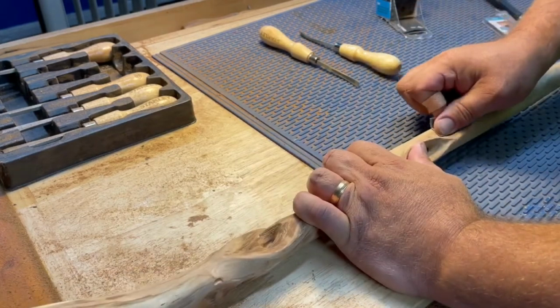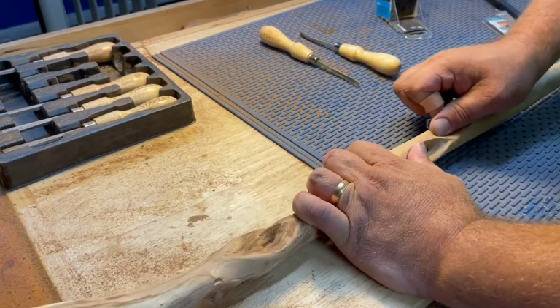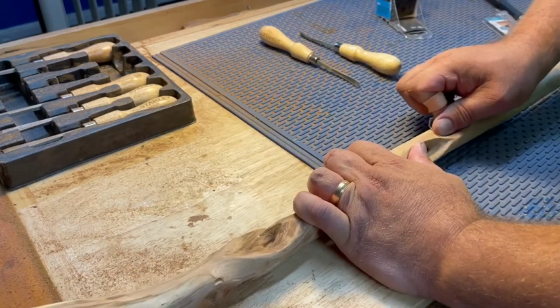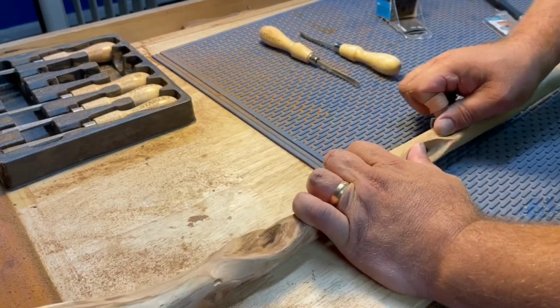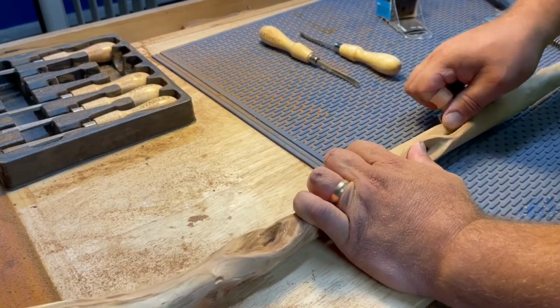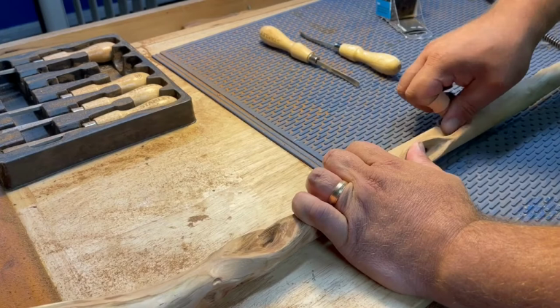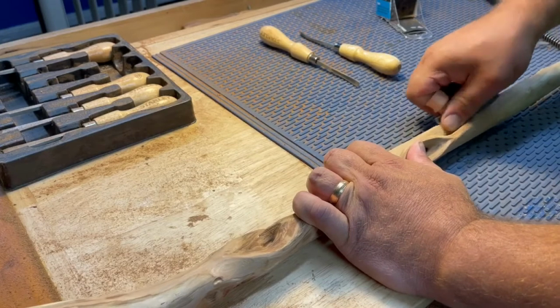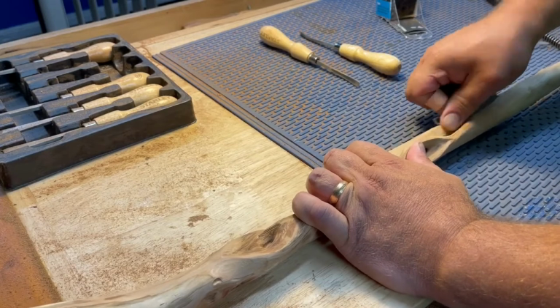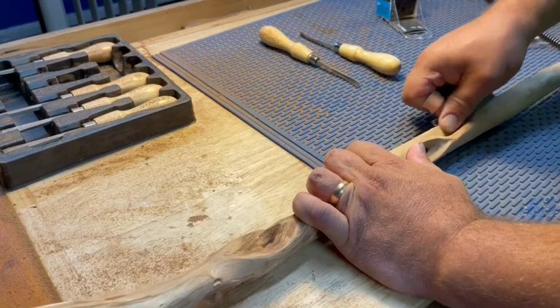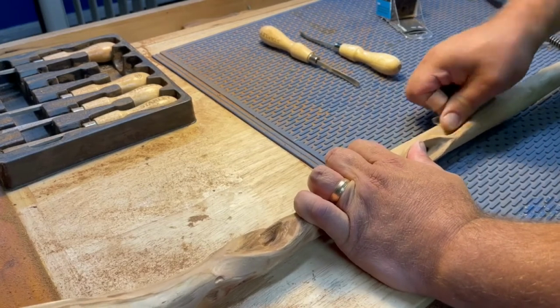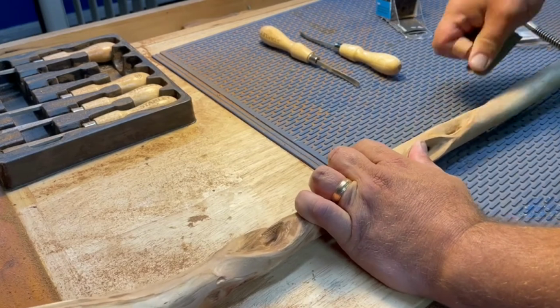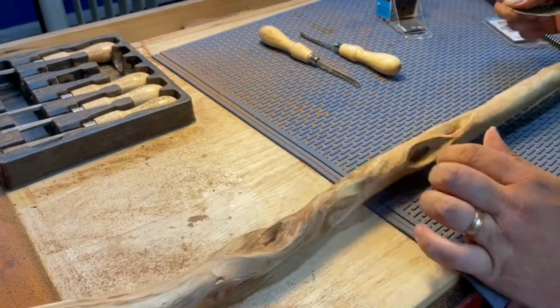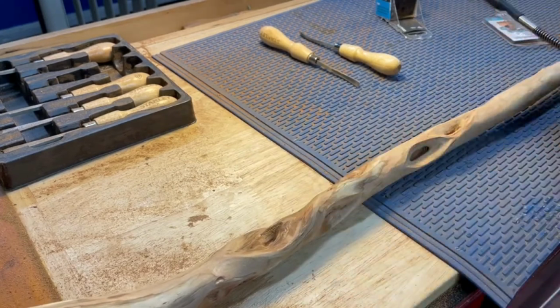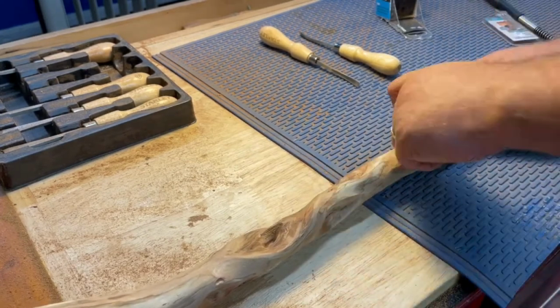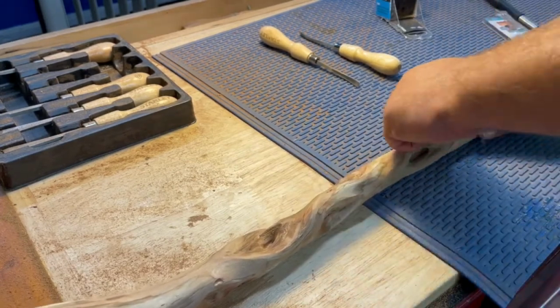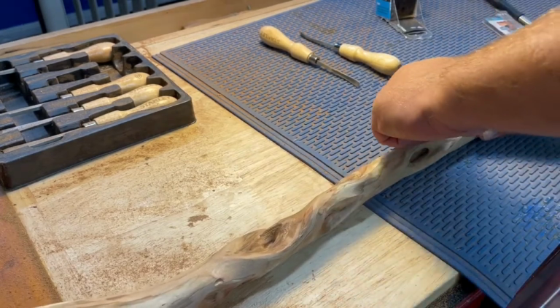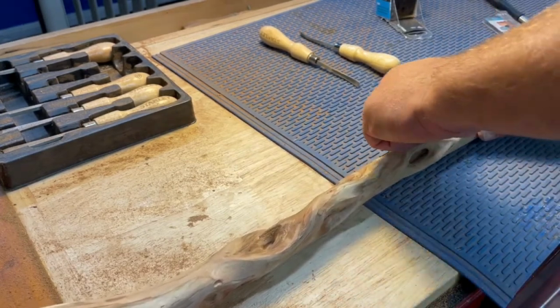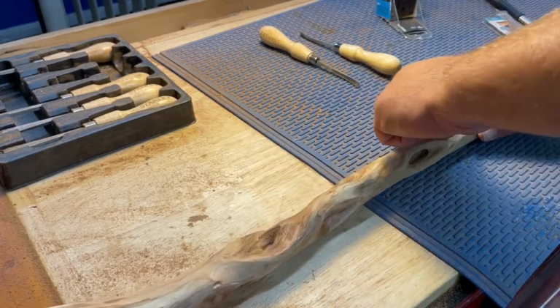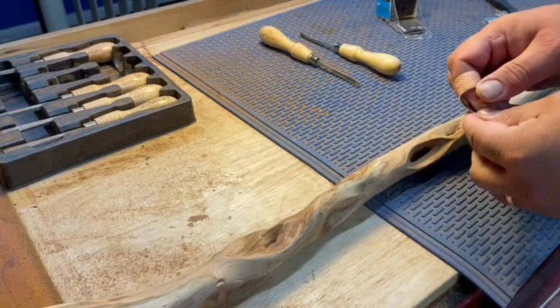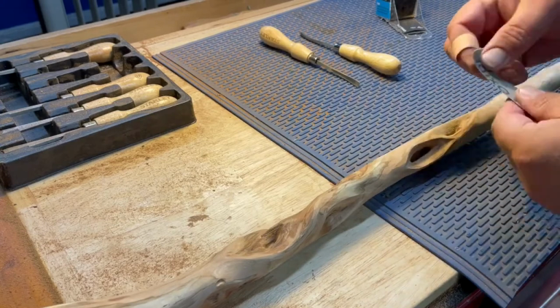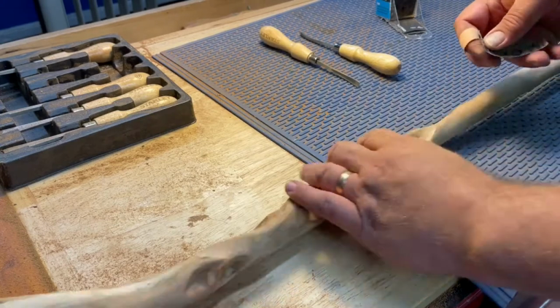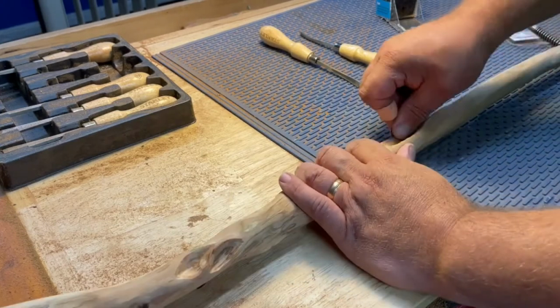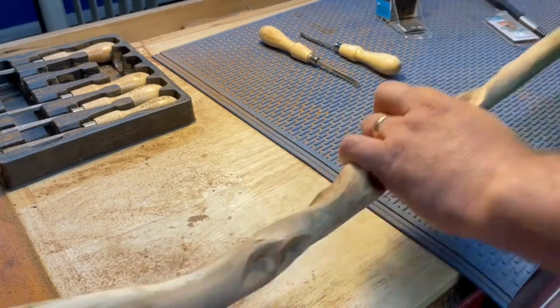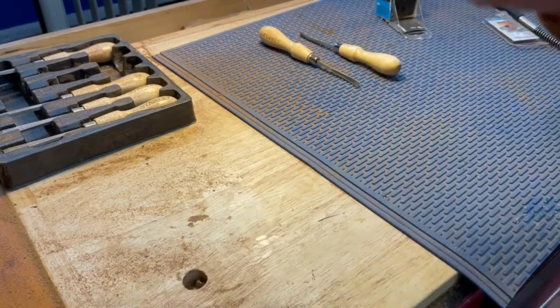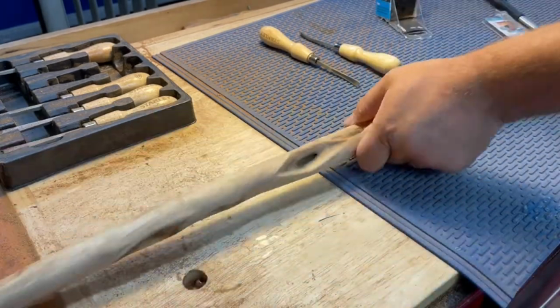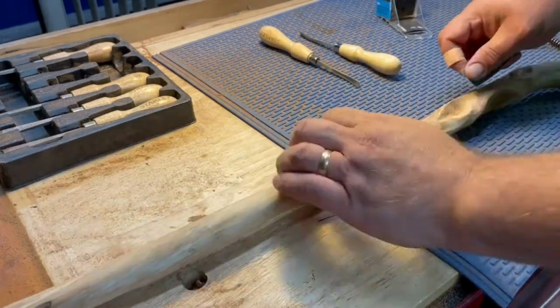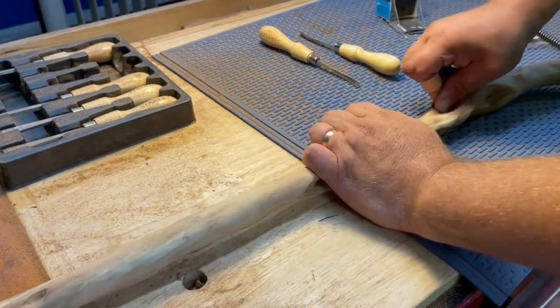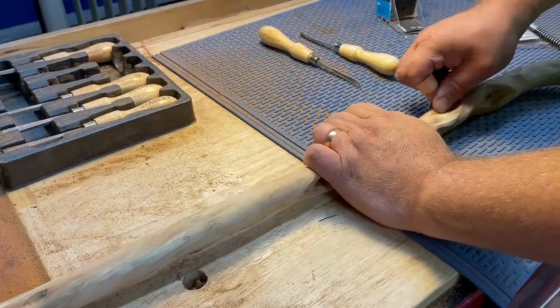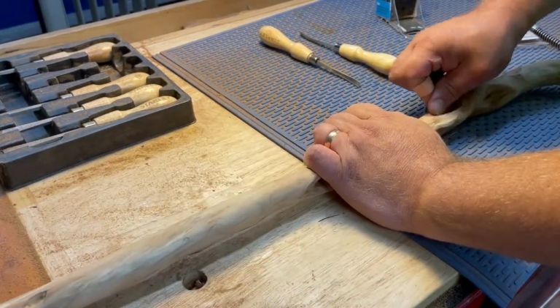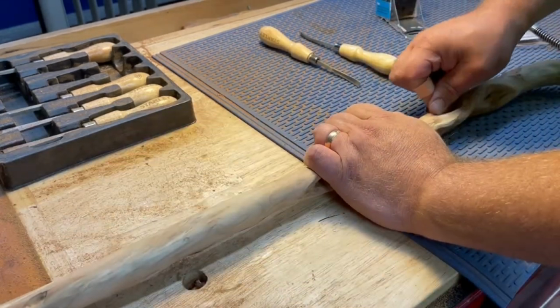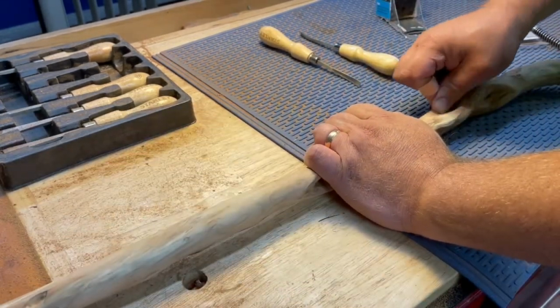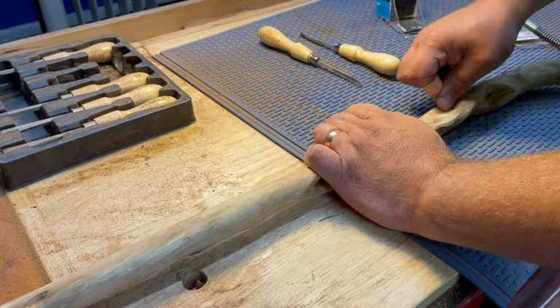This wood was super hard too. I don't know what the rating on it would be — the Janka rating or anything — but this diamond willow was incredibly hard wood while I was working with it.